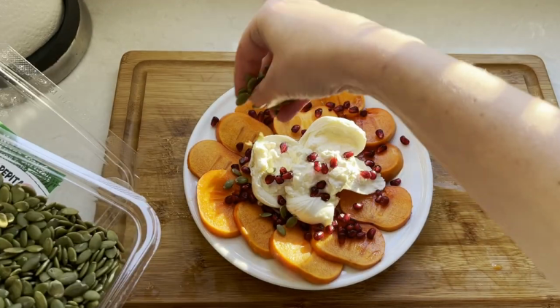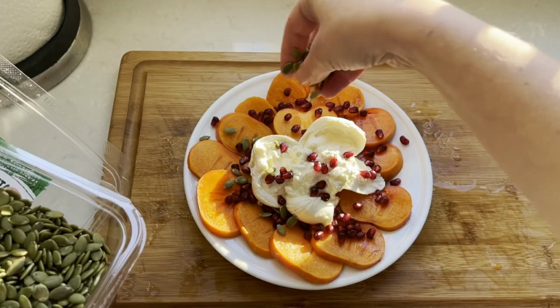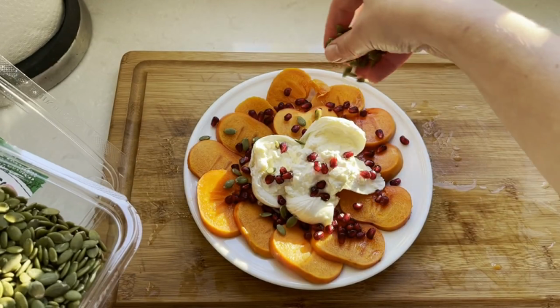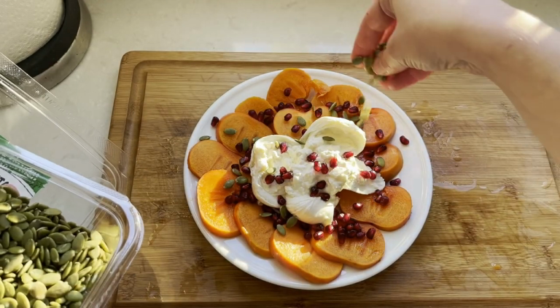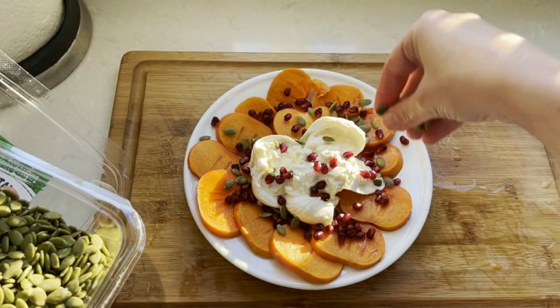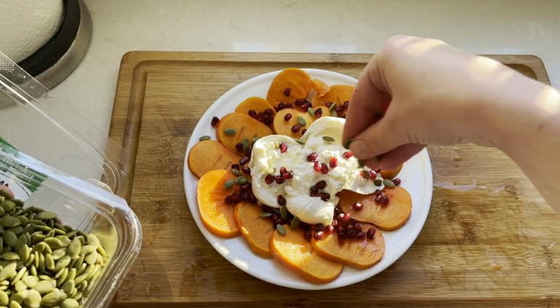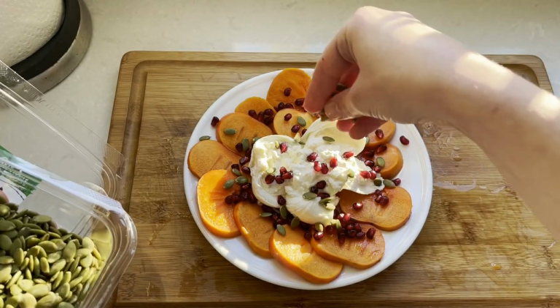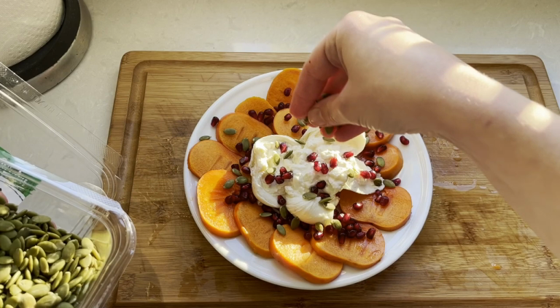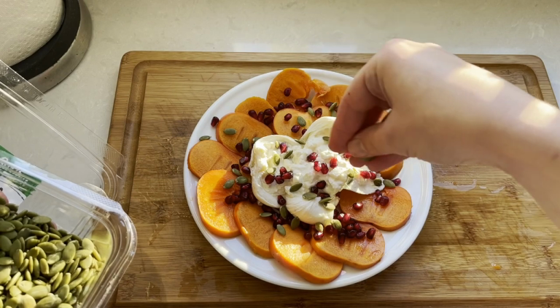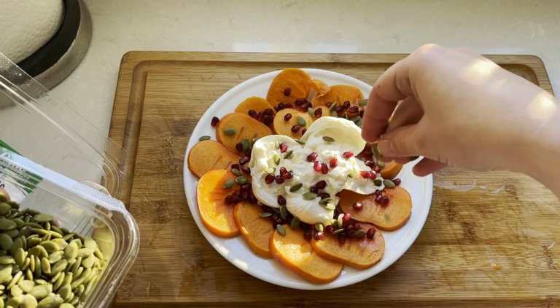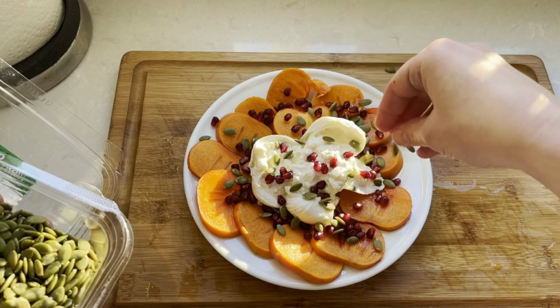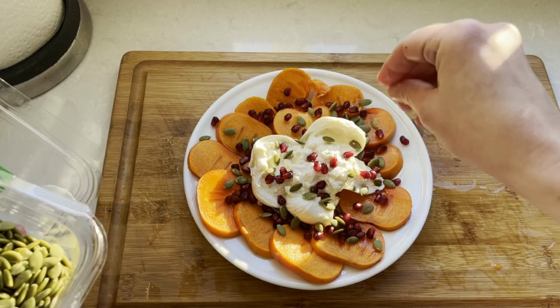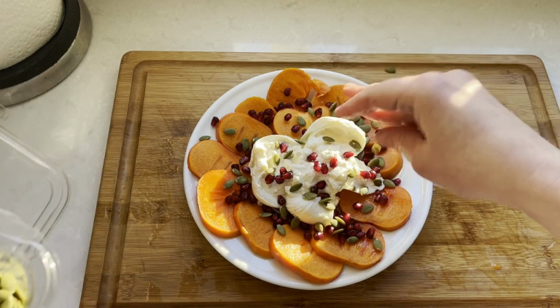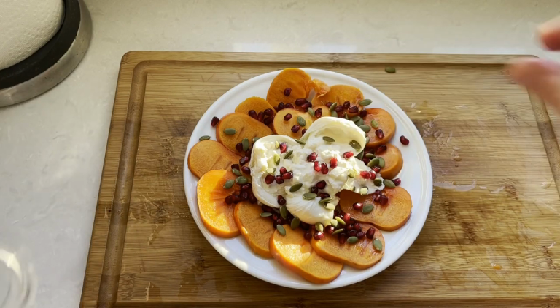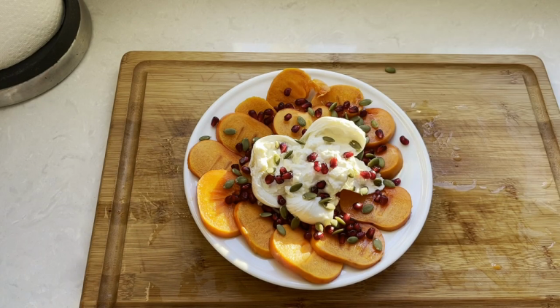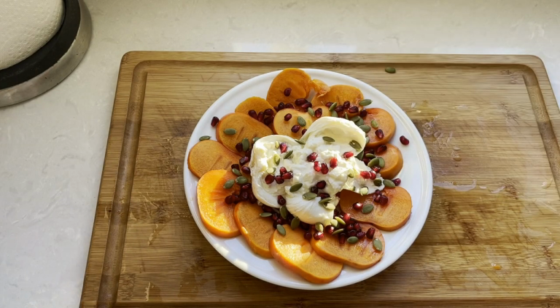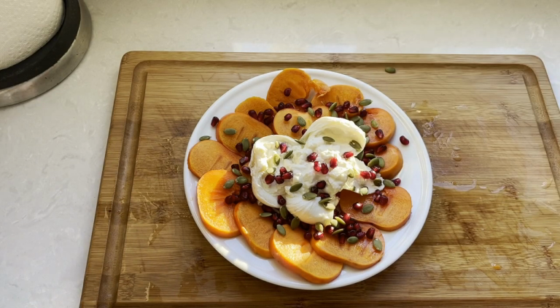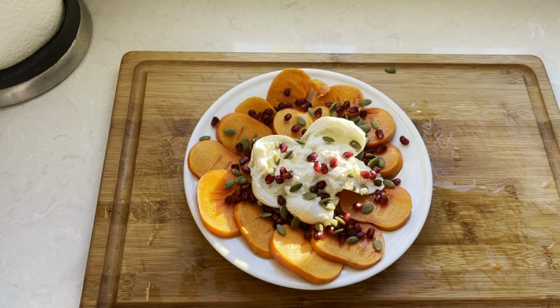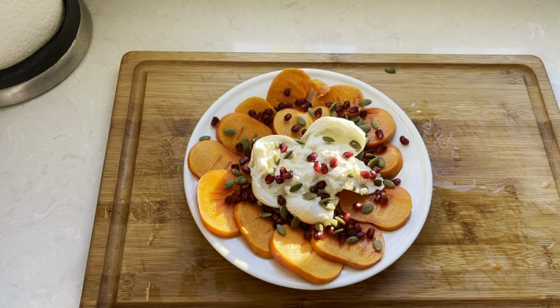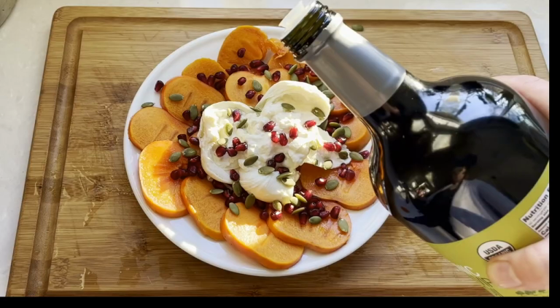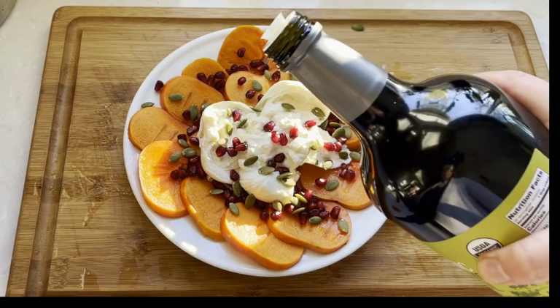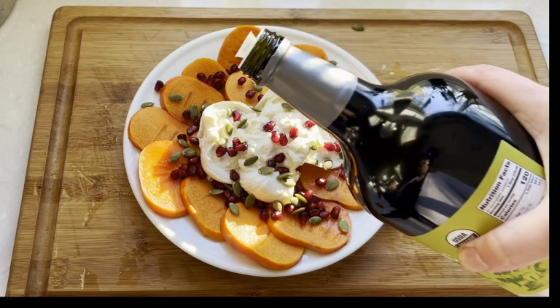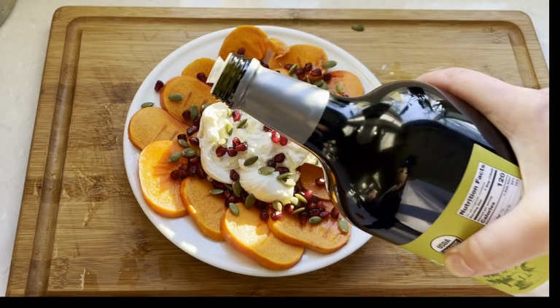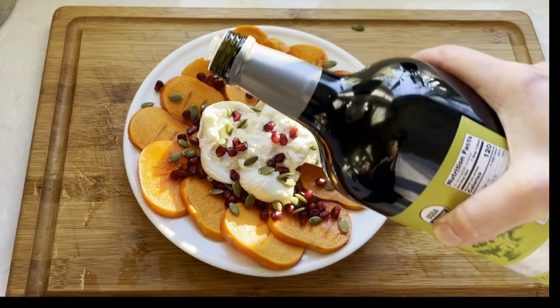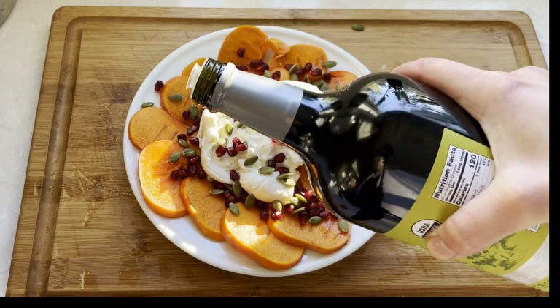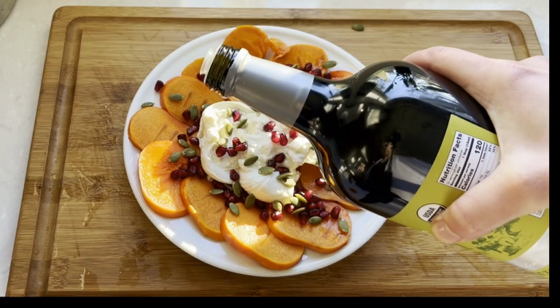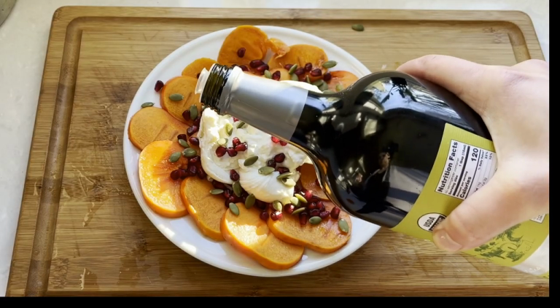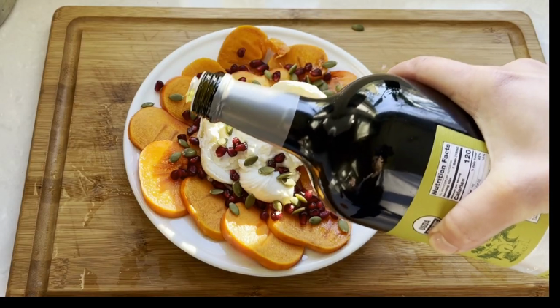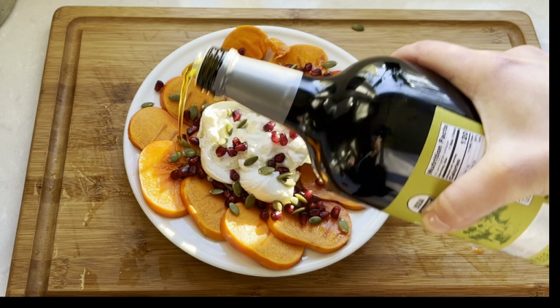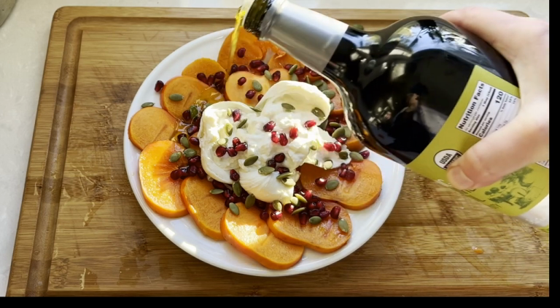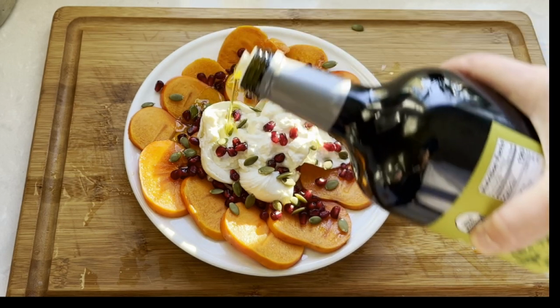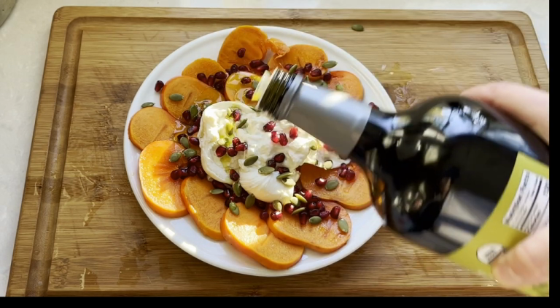For additional color and crunchy texture, I'm adding pumpkin seeds. You can also use pistachios here — they will also look beautiful.